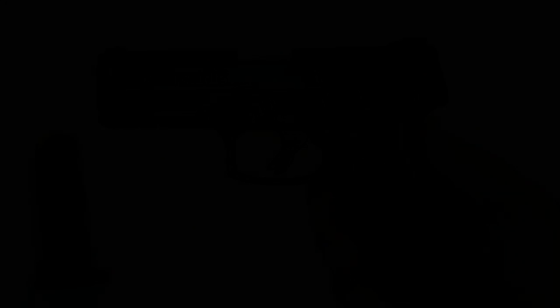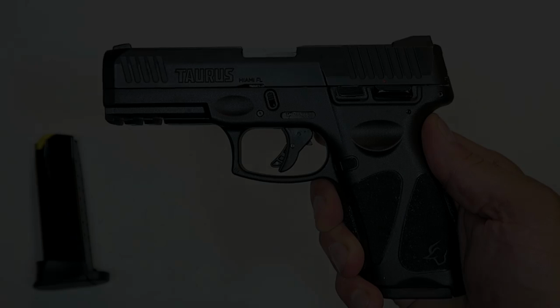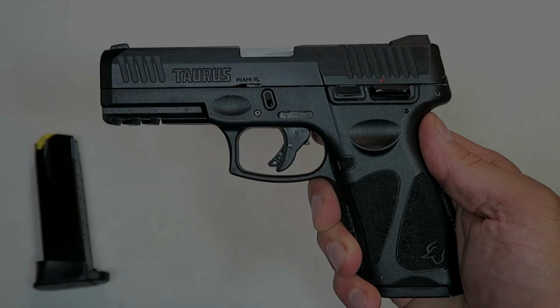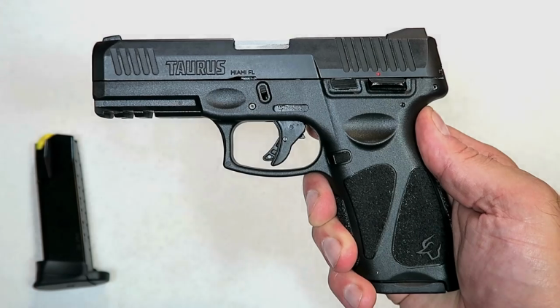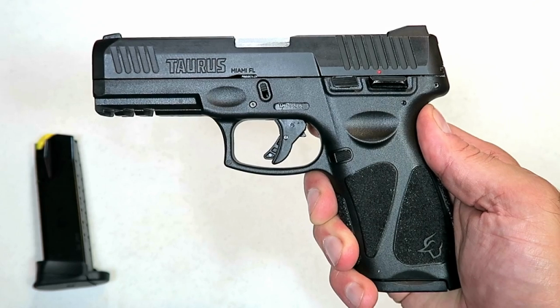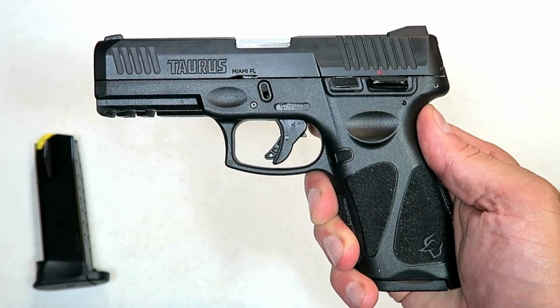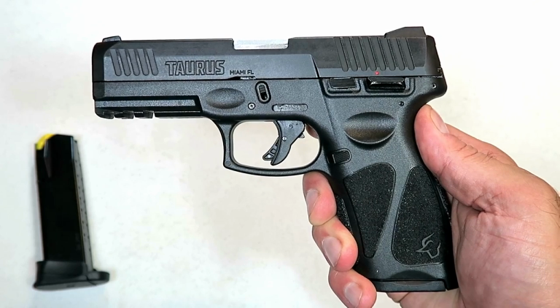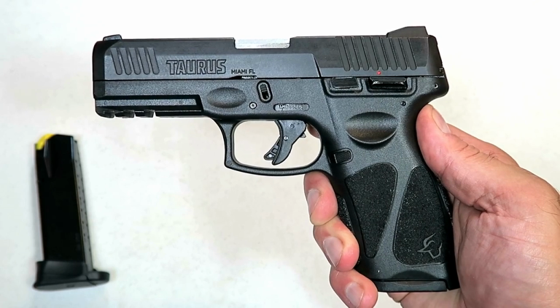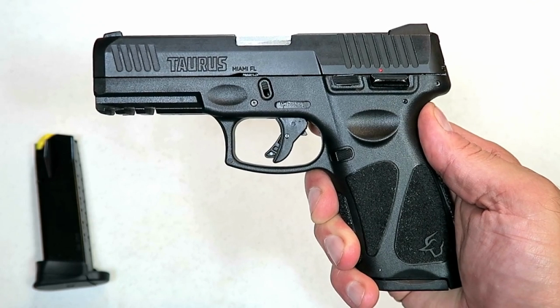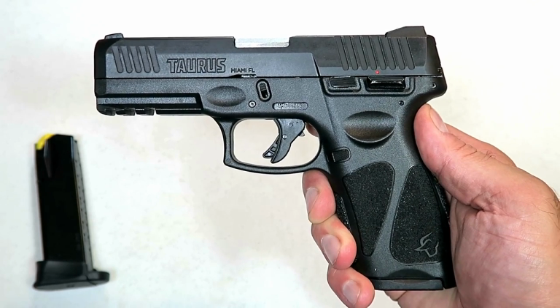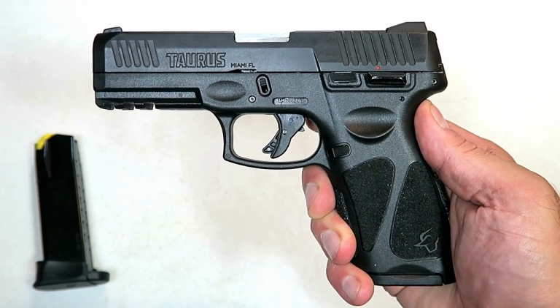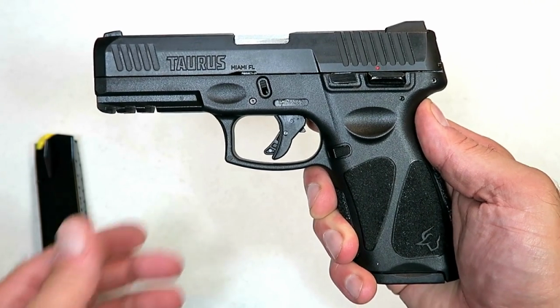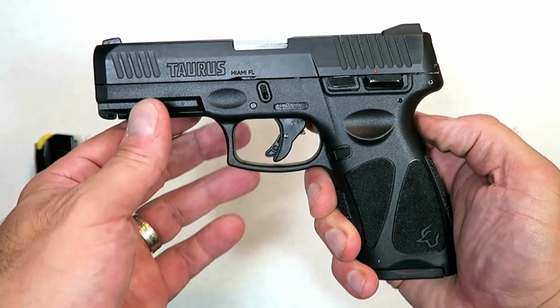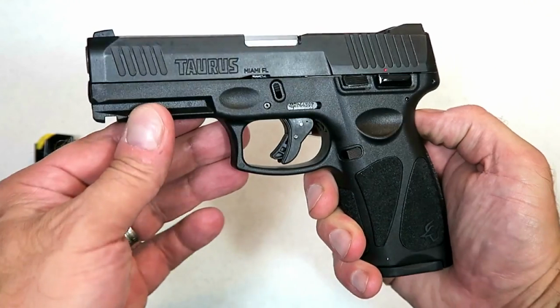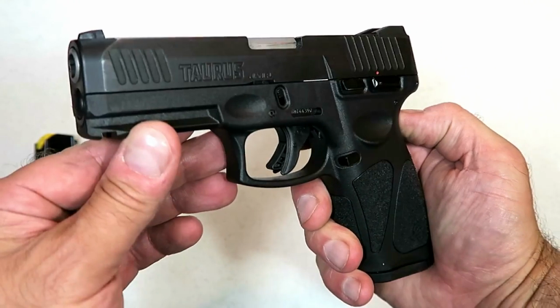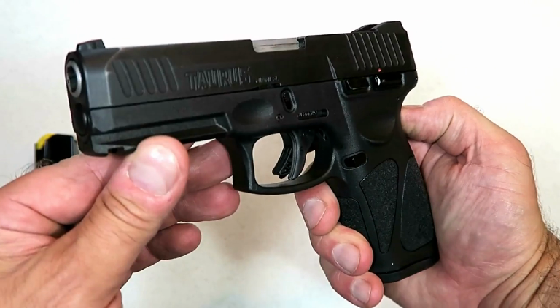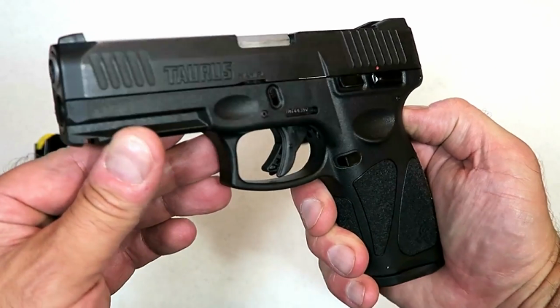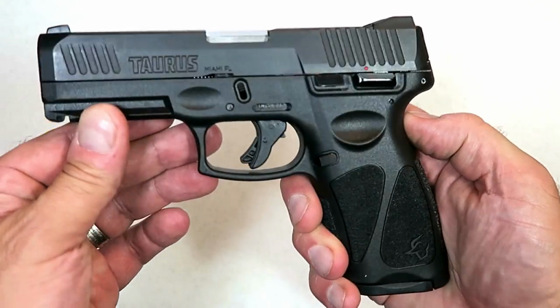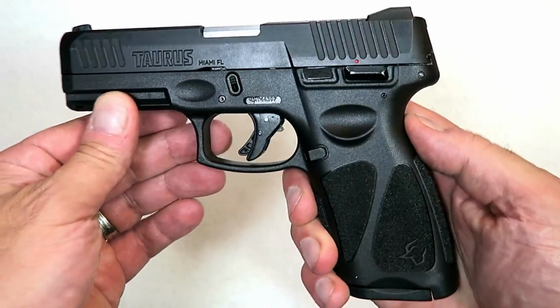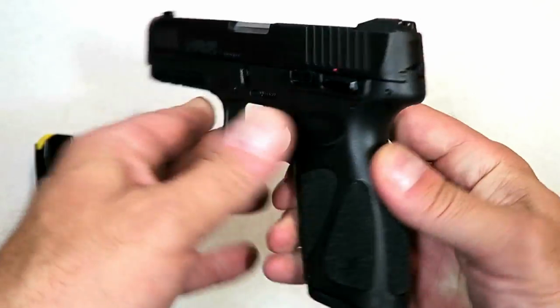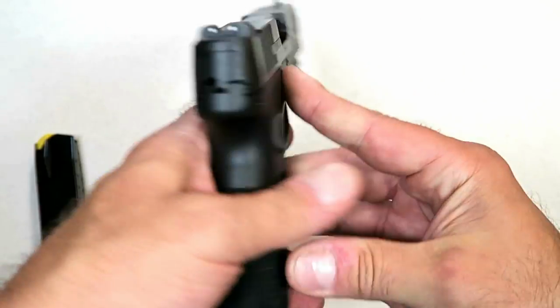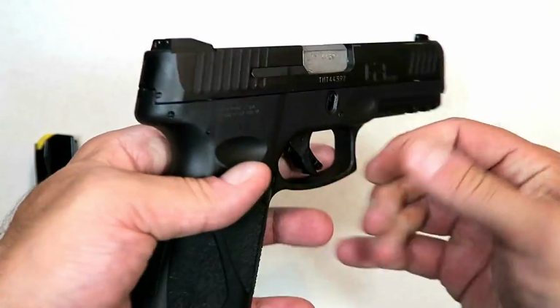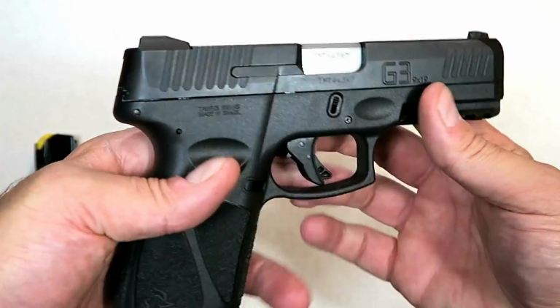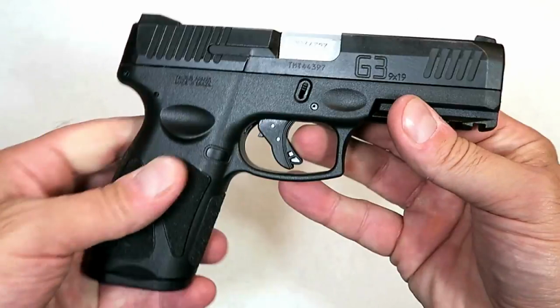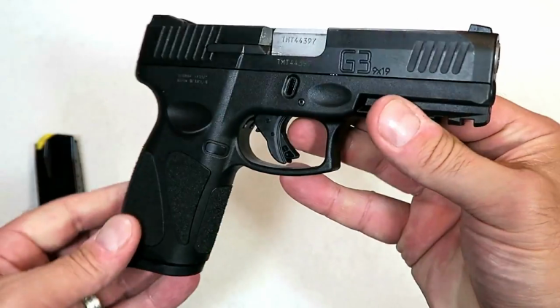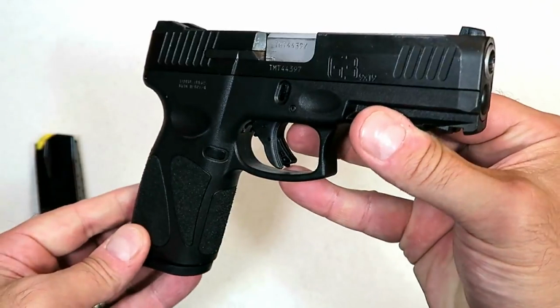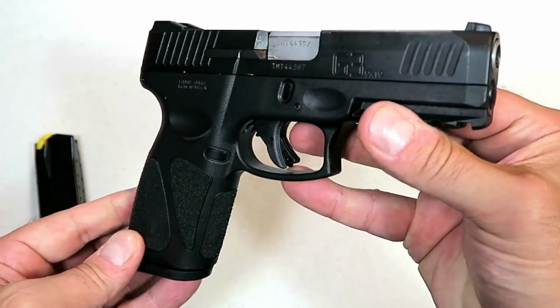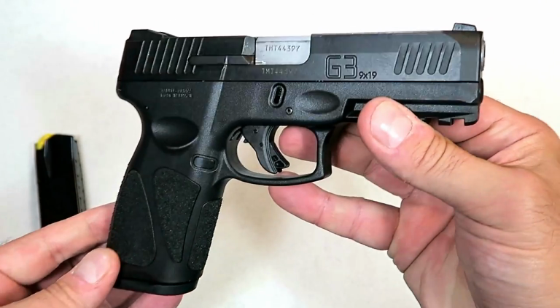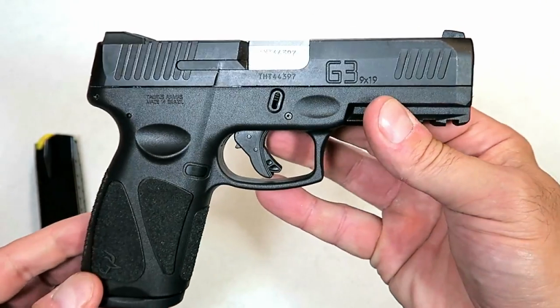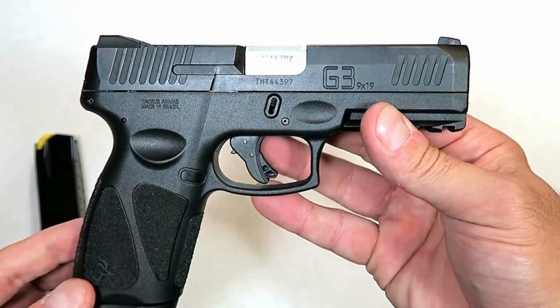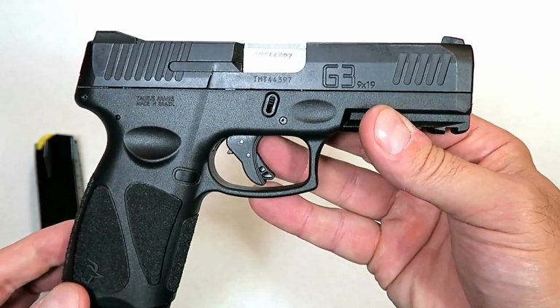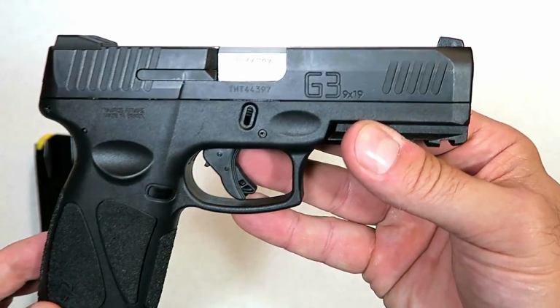Hey there friends, thanks for checking in today. We're looking at the new Taurus G3 — highly anticipated and very much requested.